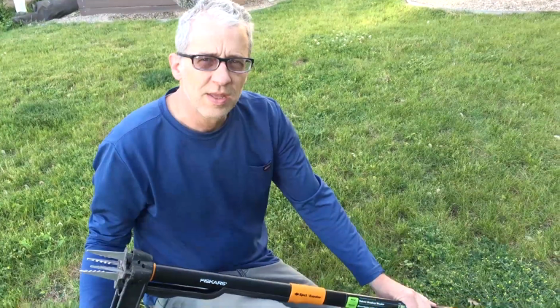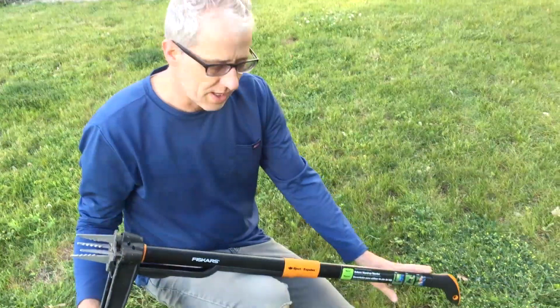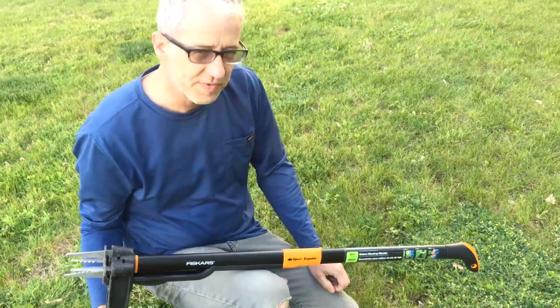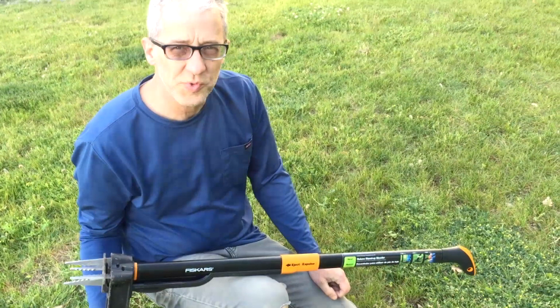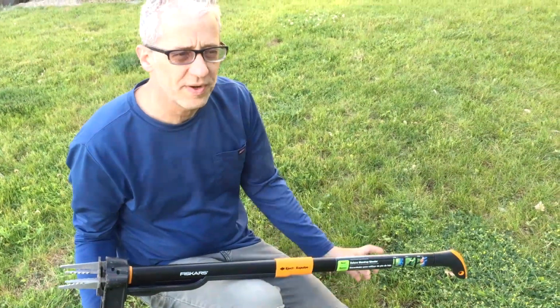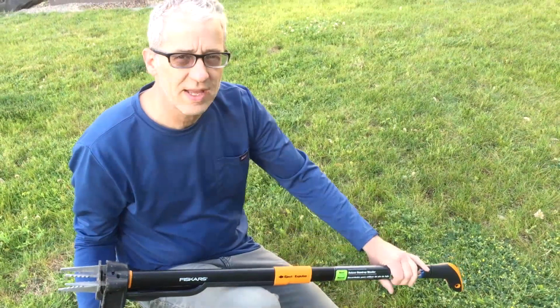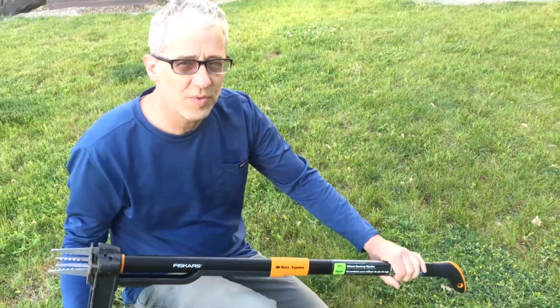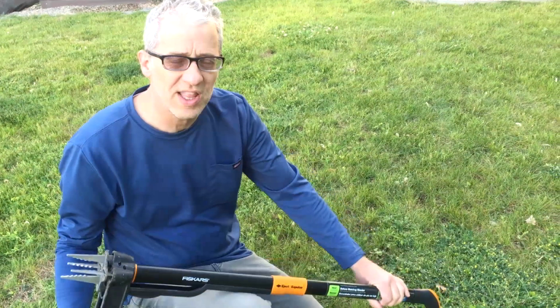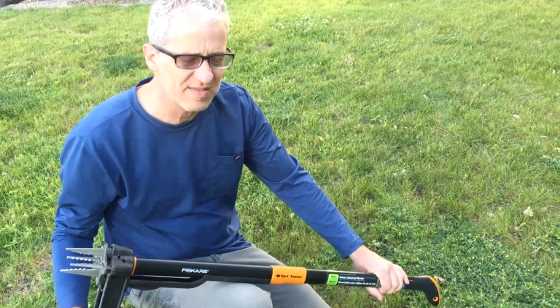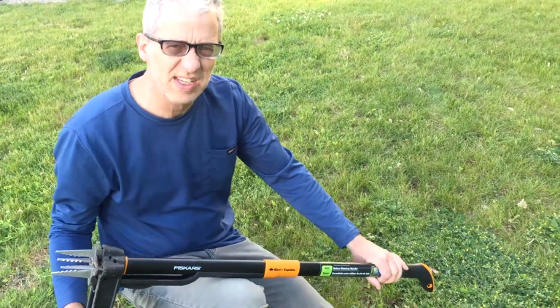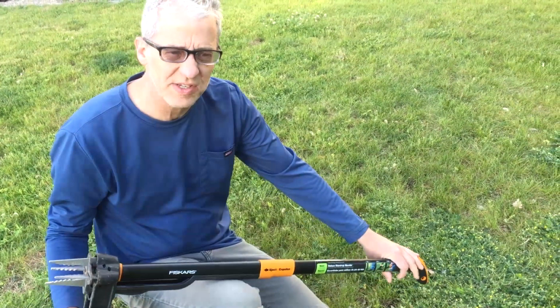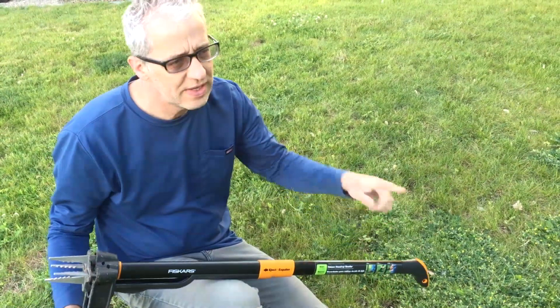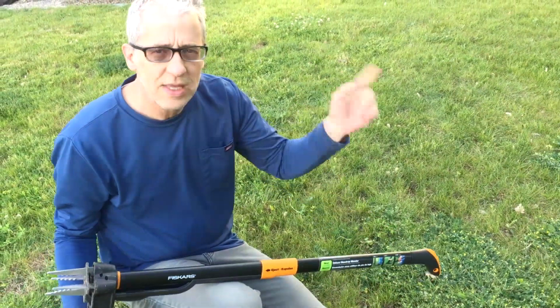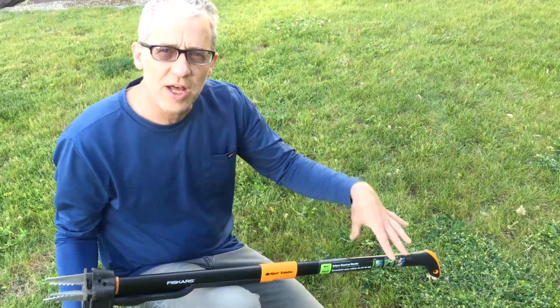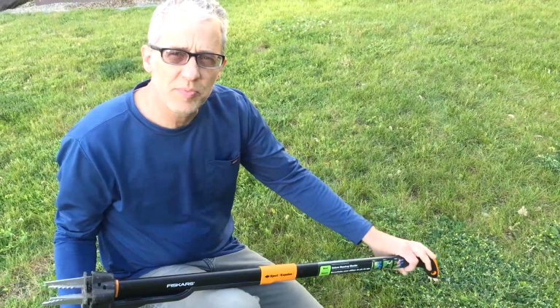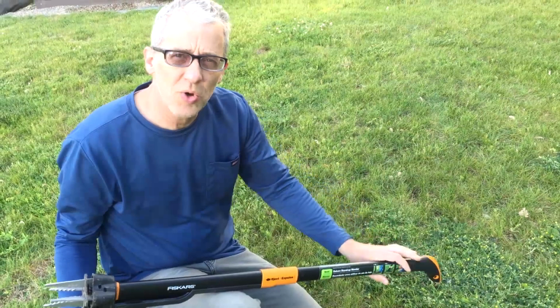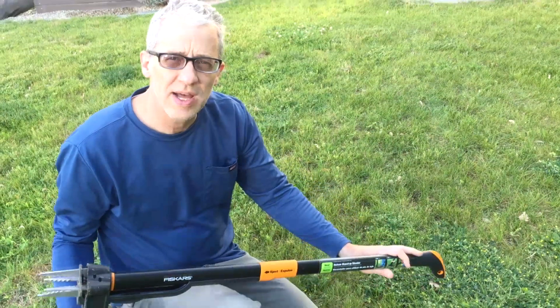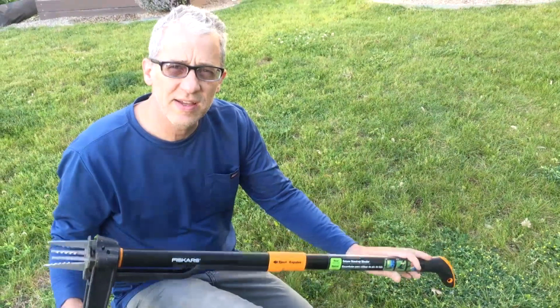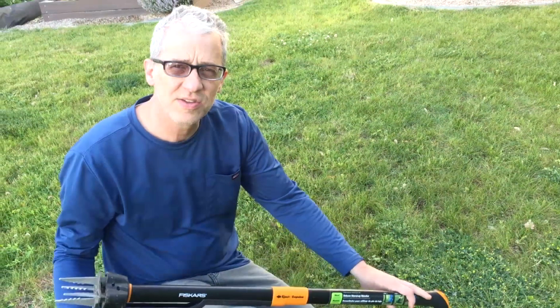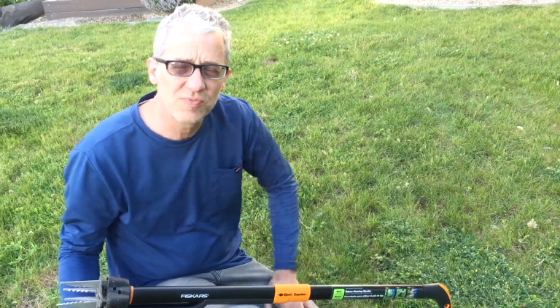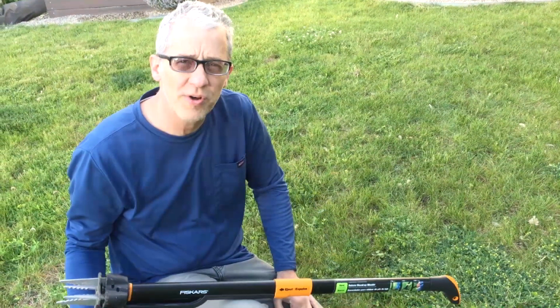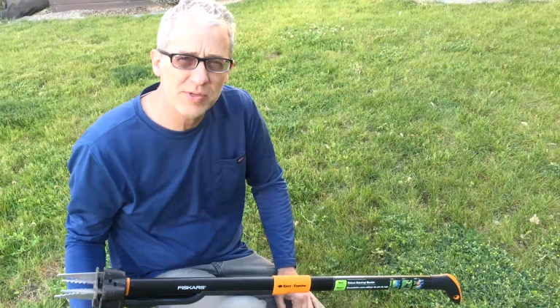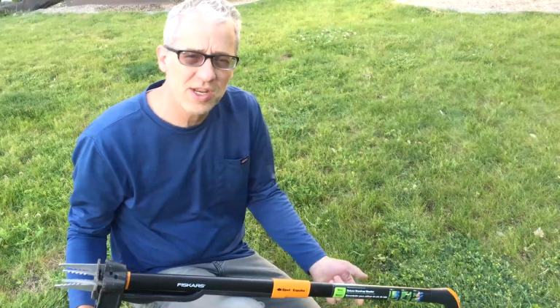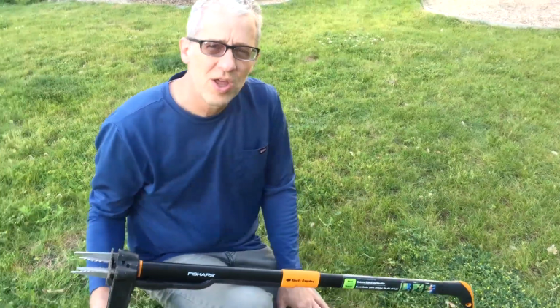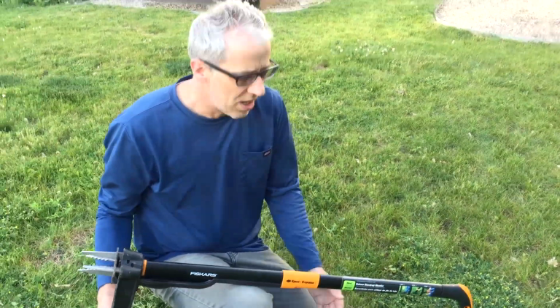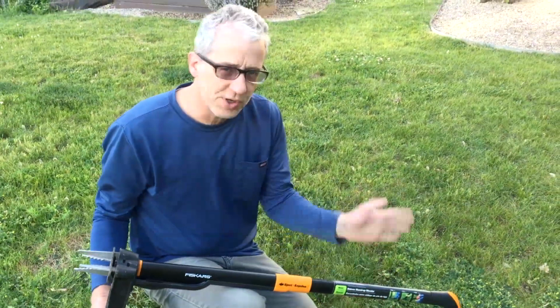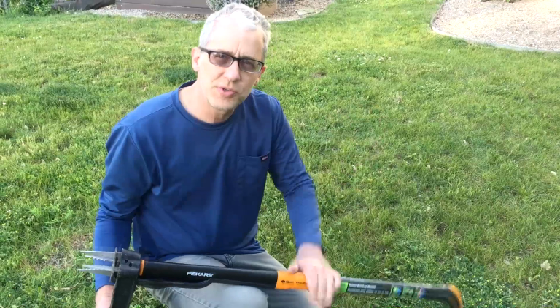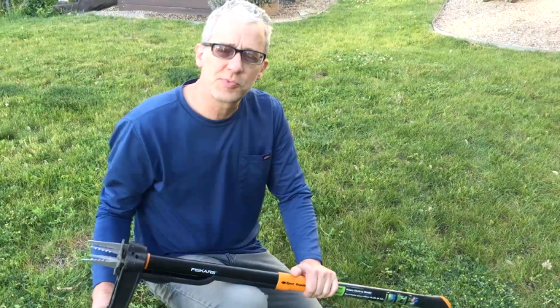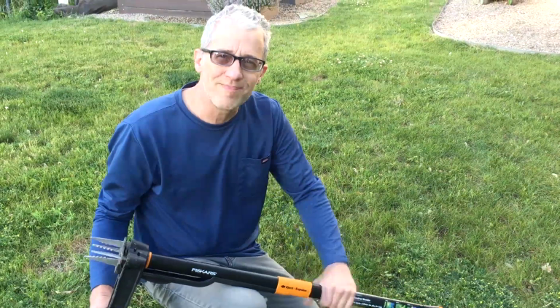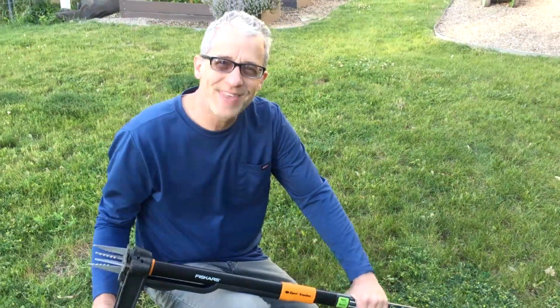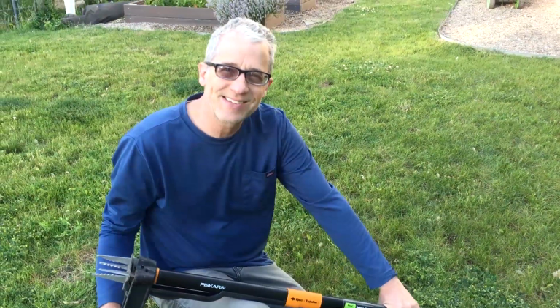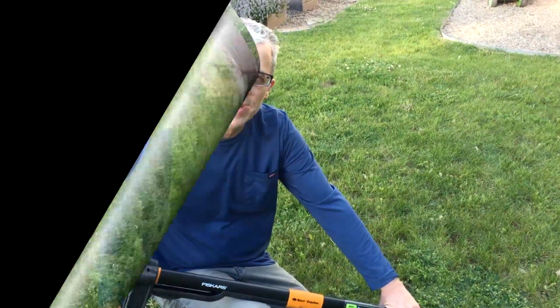The Fiskars weeder — we really like it. Inexpensive. Click on the link below to order it from Amazon. Also, be sure to subscribe. Thanks, have a great day.